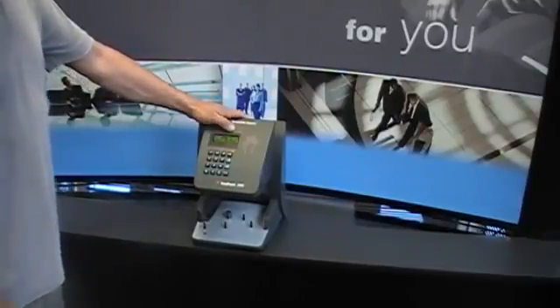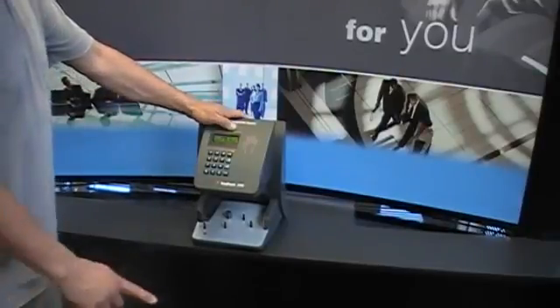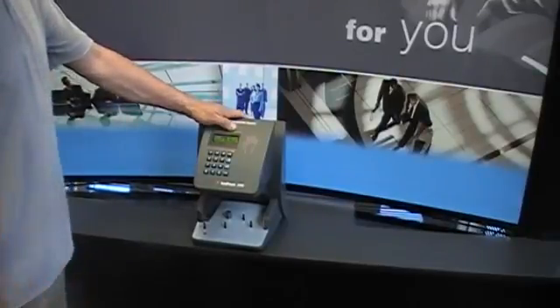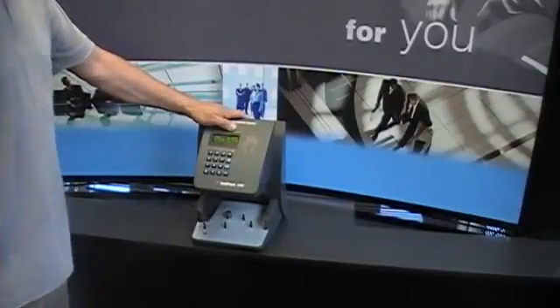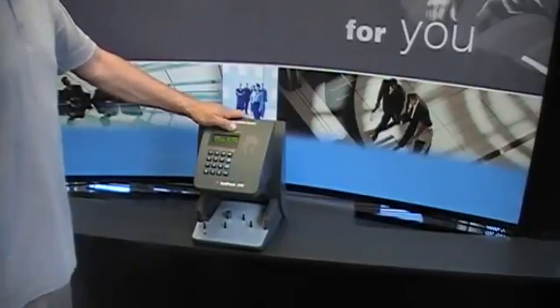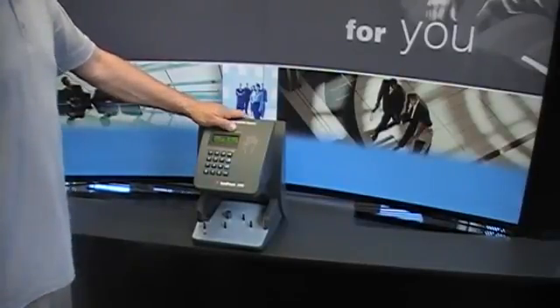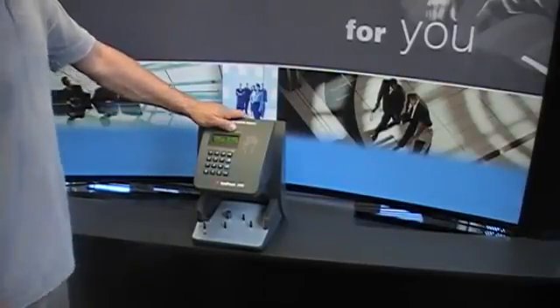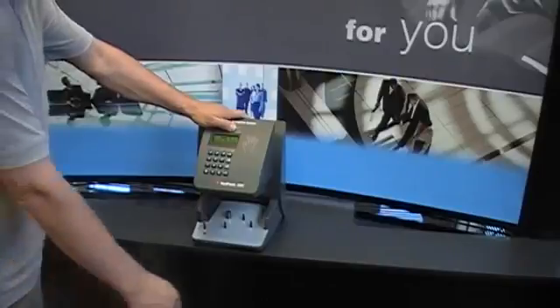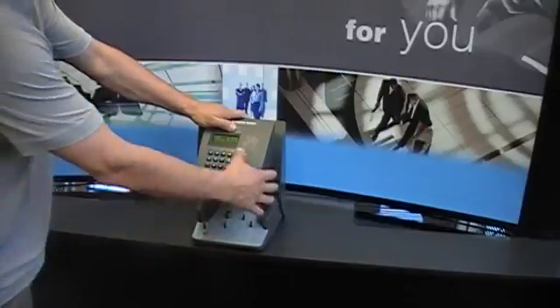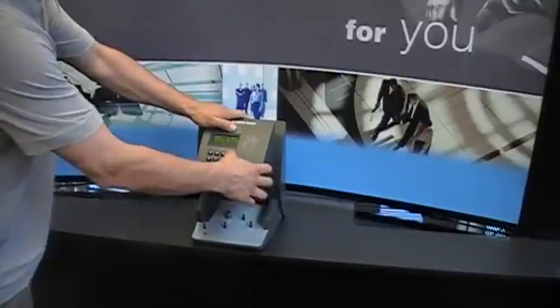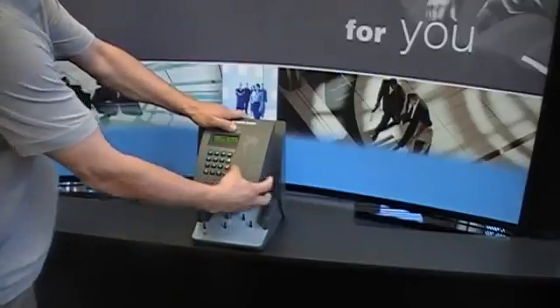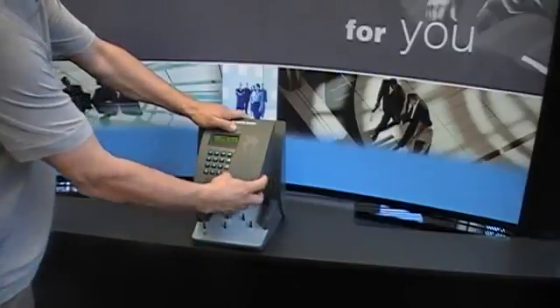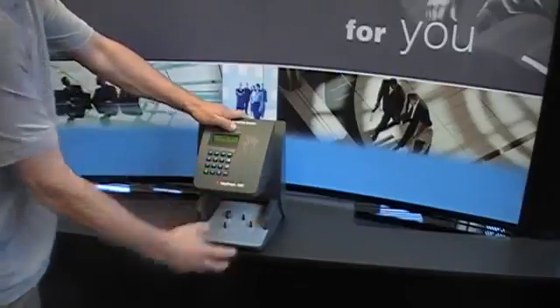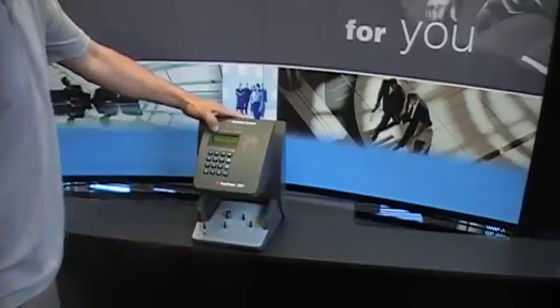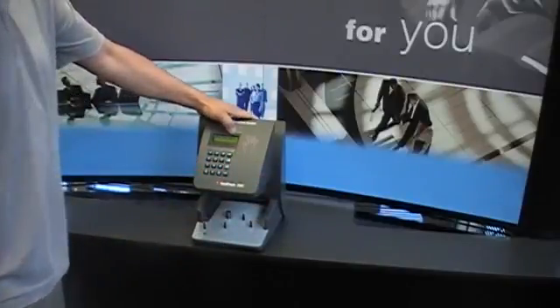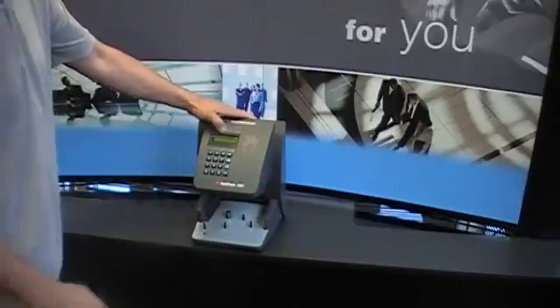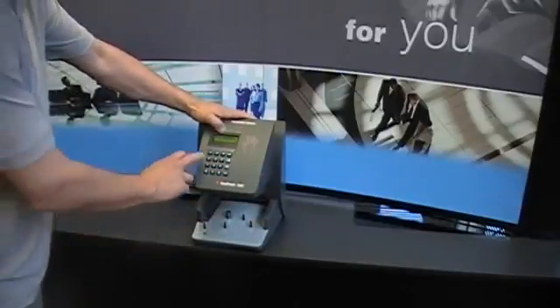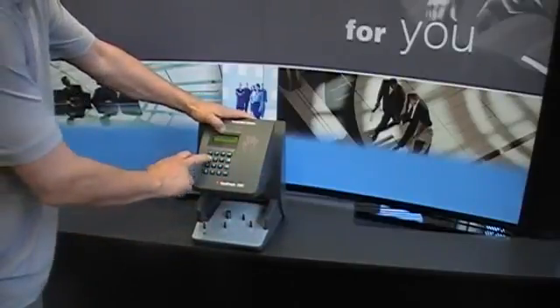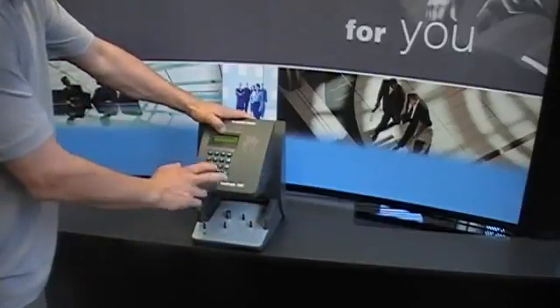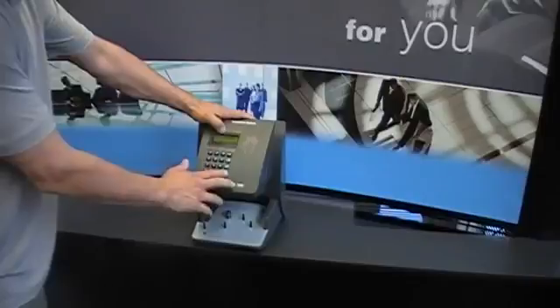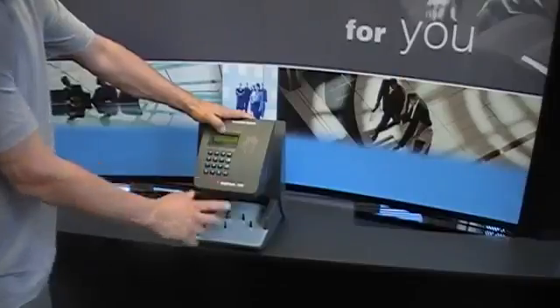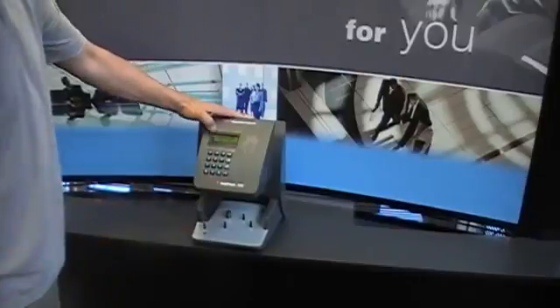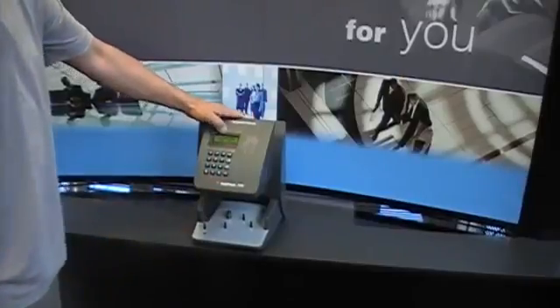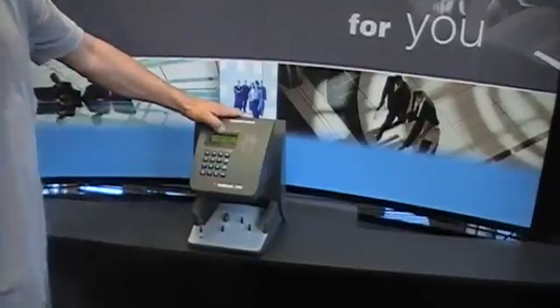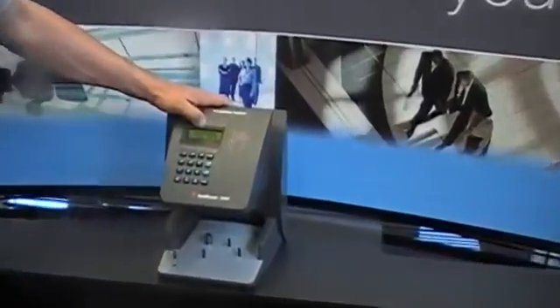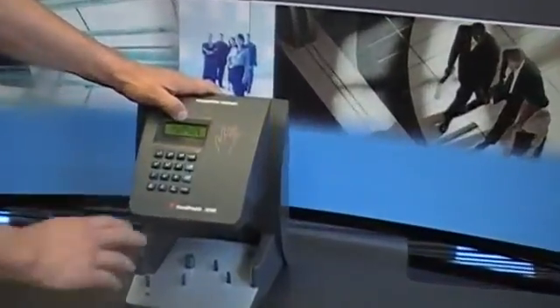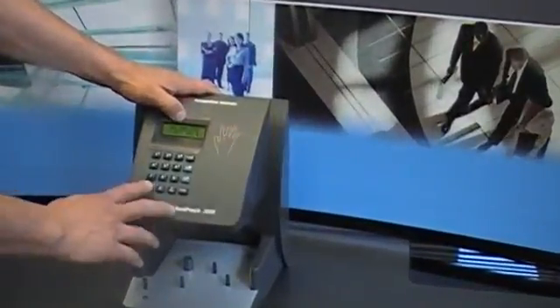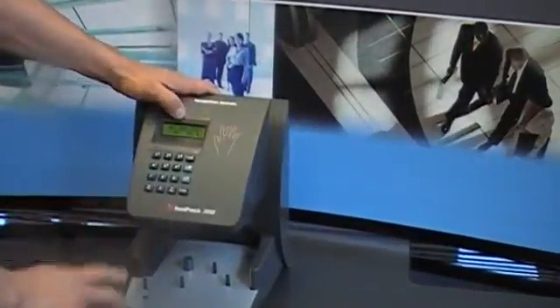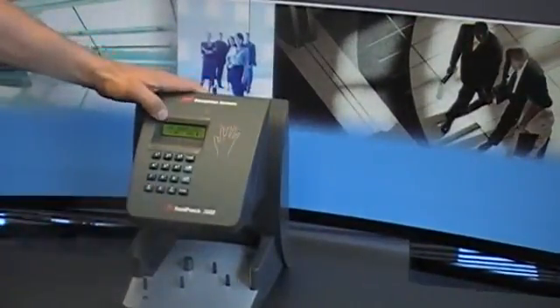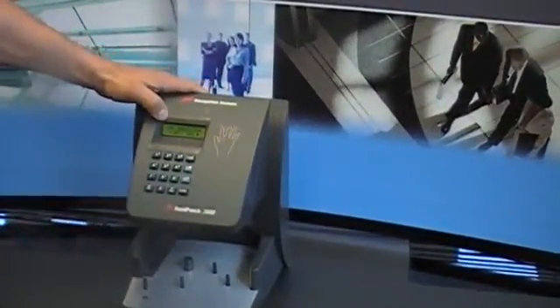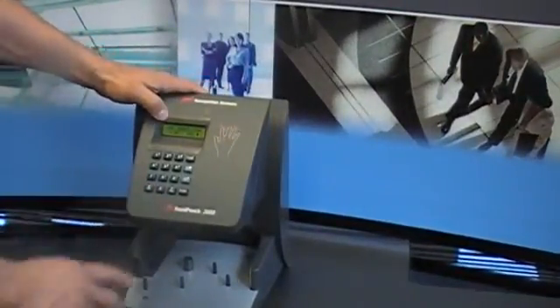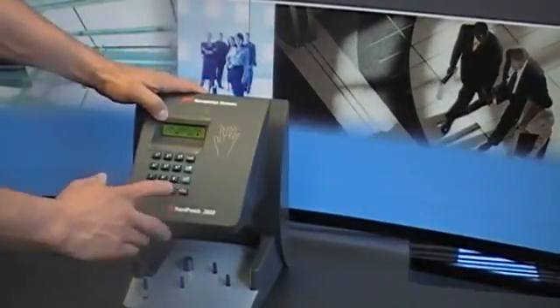To add a new supervisor in the HP 3000, you're going to want to hit the Clear button, then Enter. It should say 'Enter Password.' Then you want to hit For, then Enter. It should say 'Add Employee' — you say No. 'Add Supervisor' — Yes.